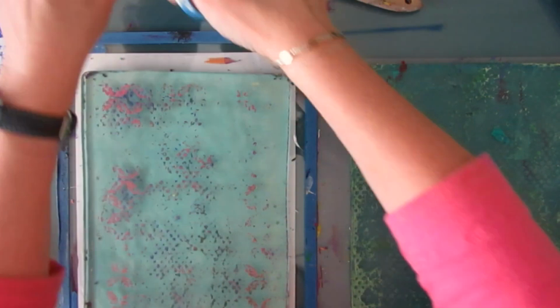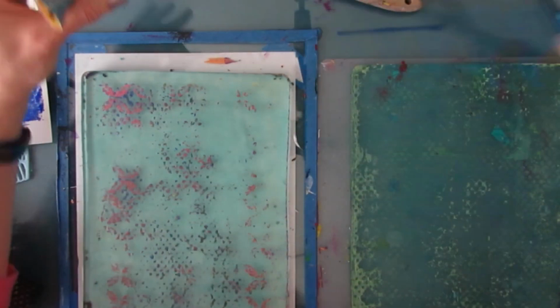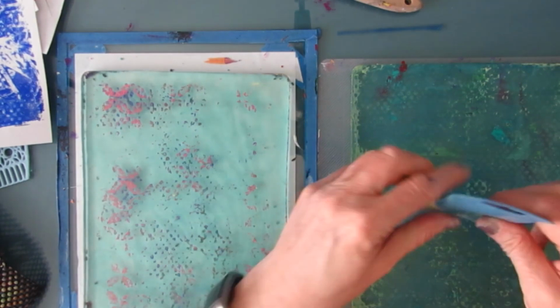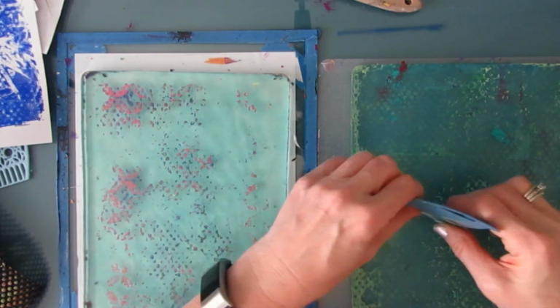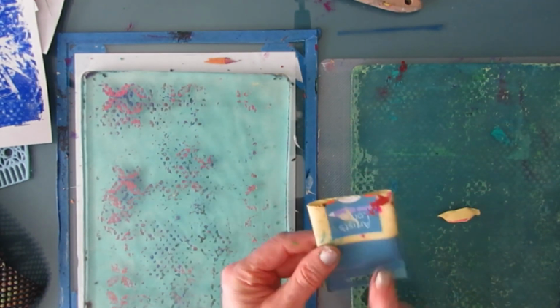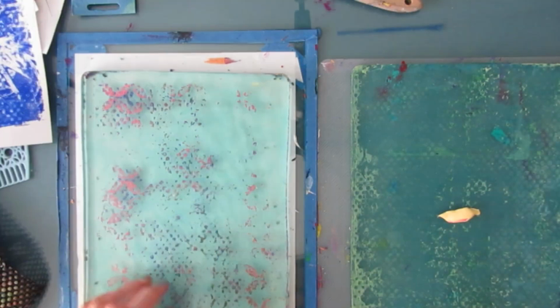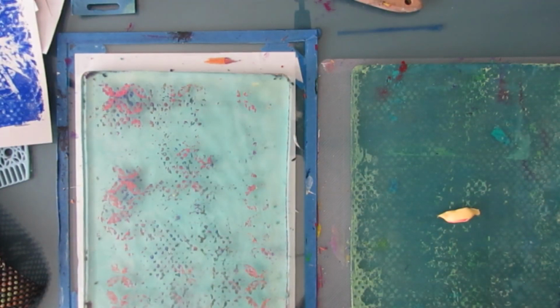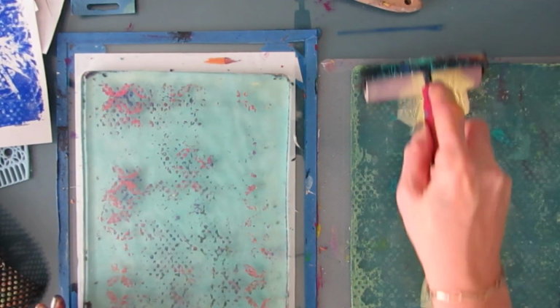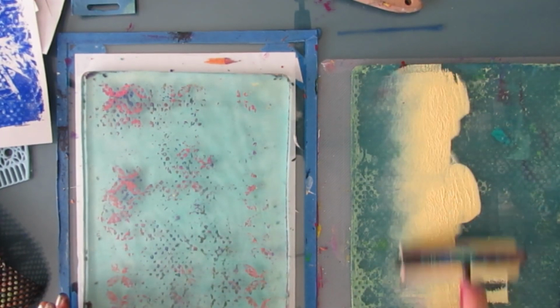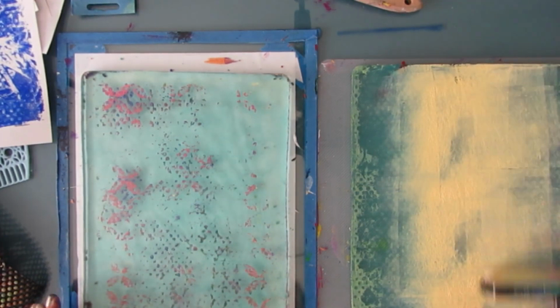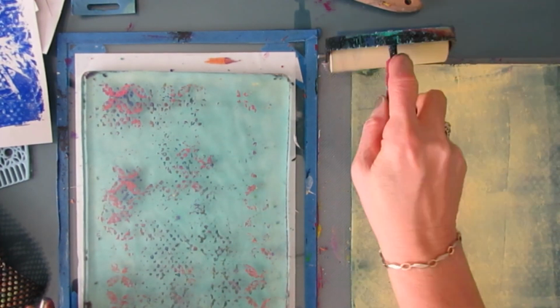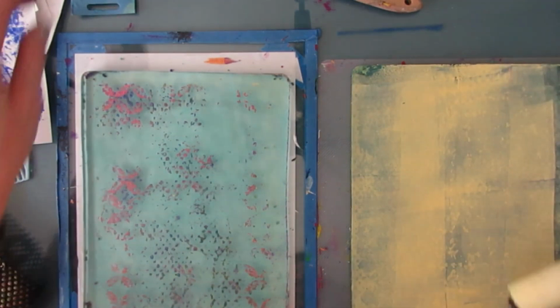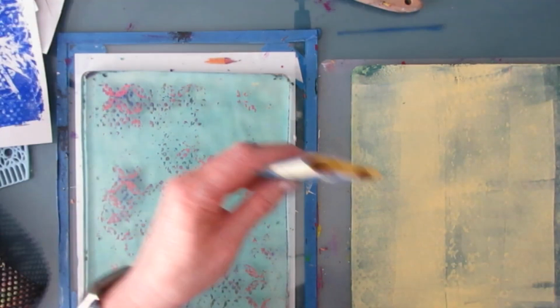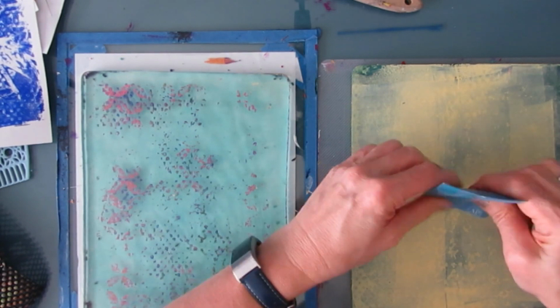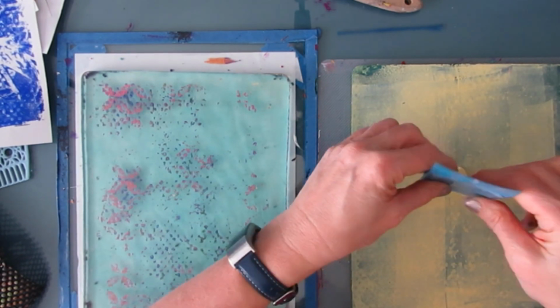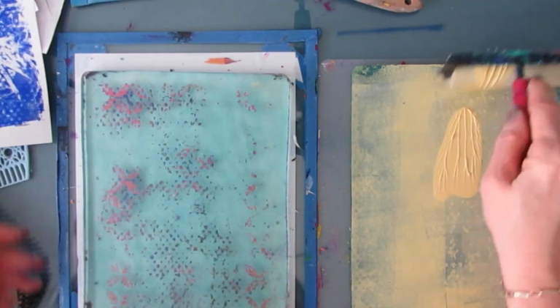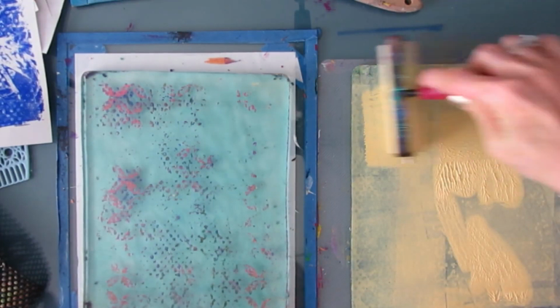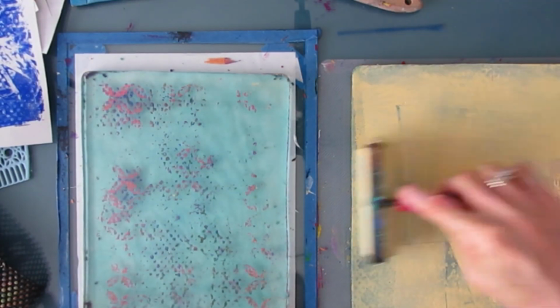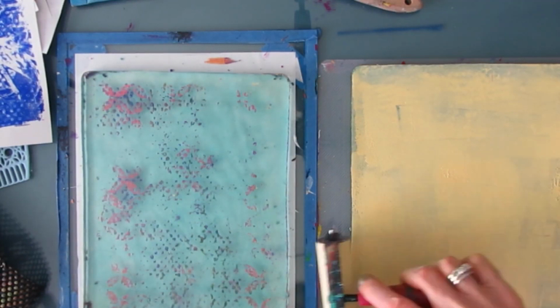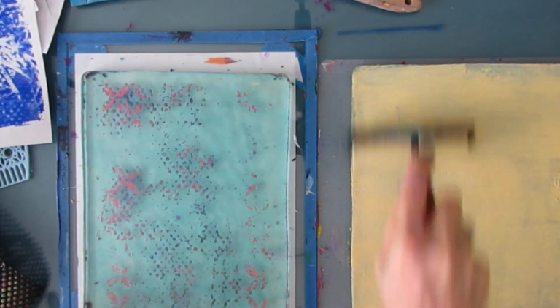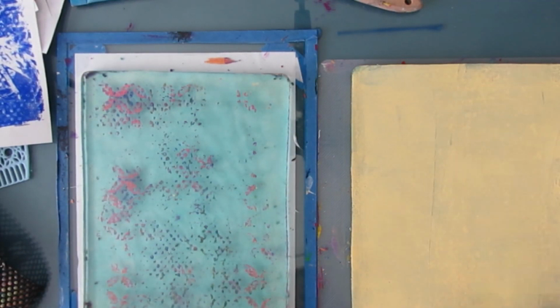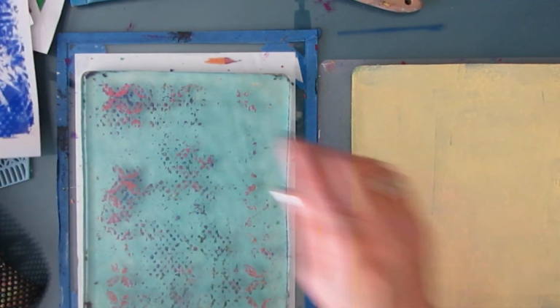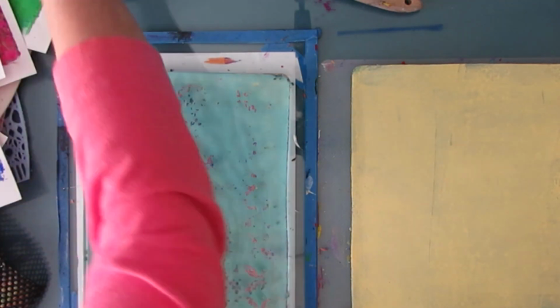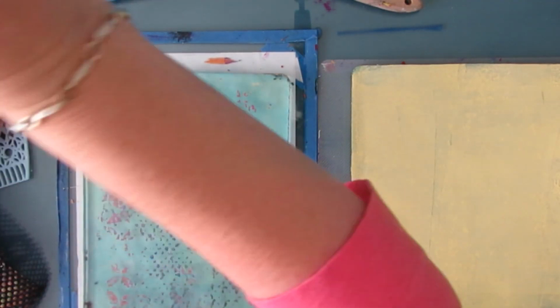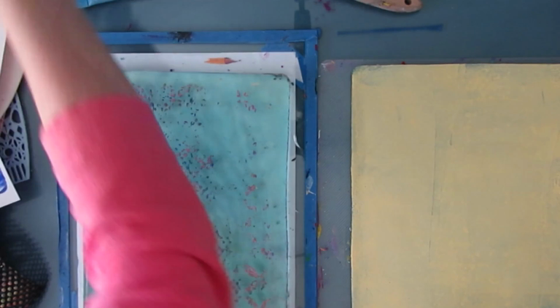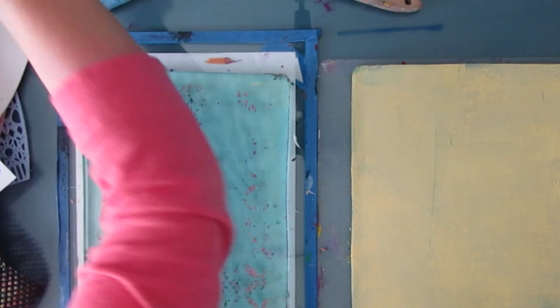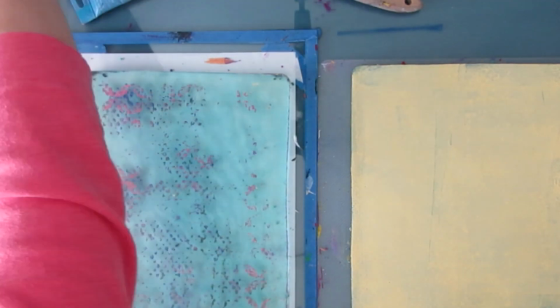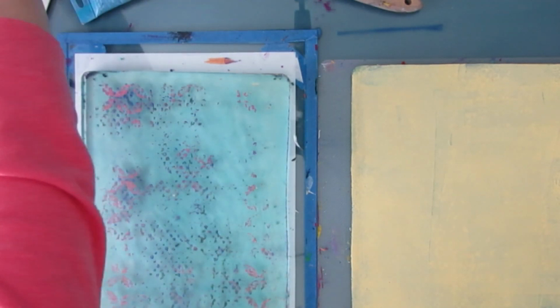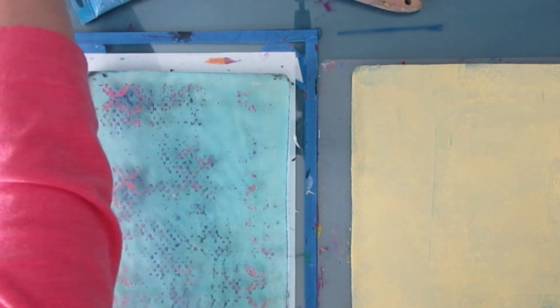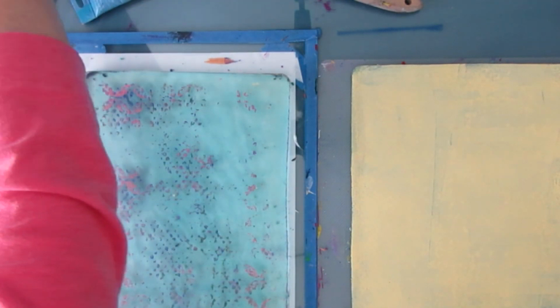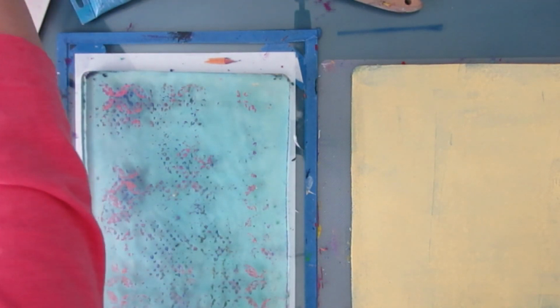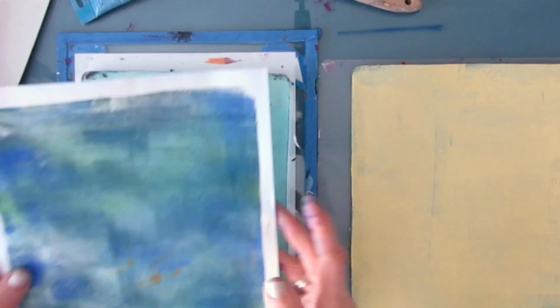This is the Artist Loft Naples yellow — I prefer the Liquitex Basics one, it's just a nicer, deeper color. But I wanted to use this one up, and after today it's done.